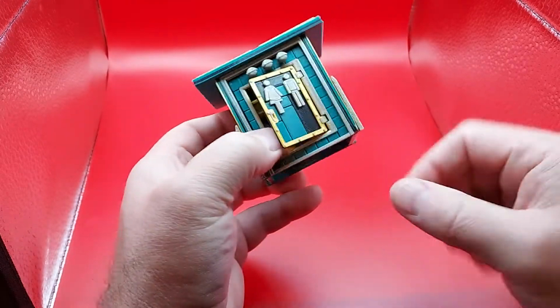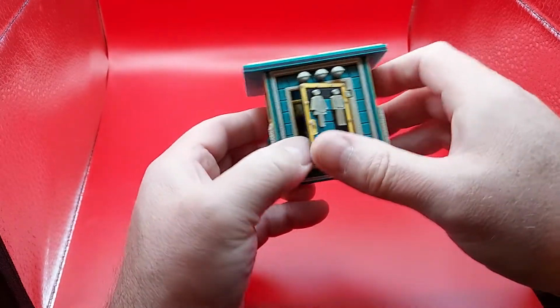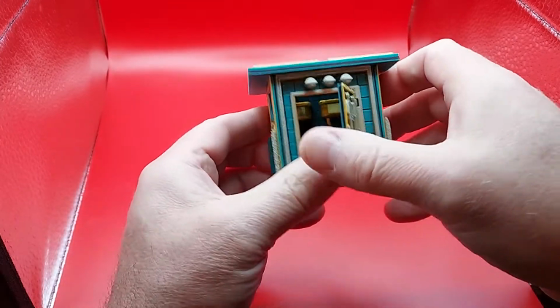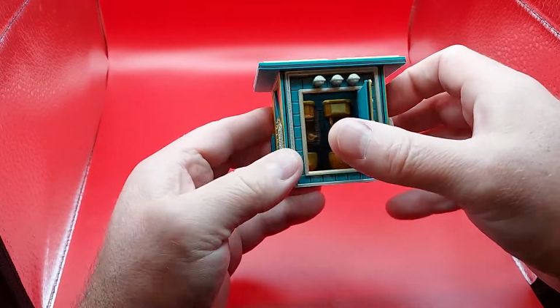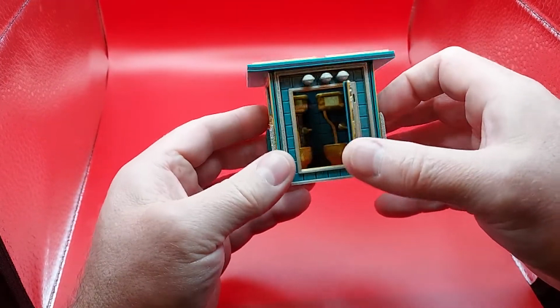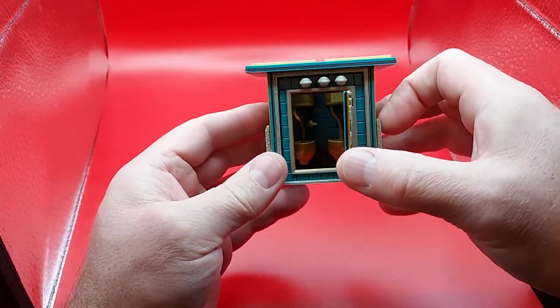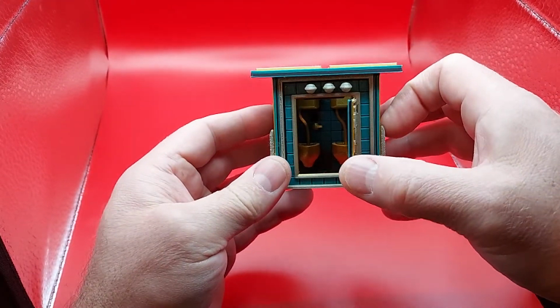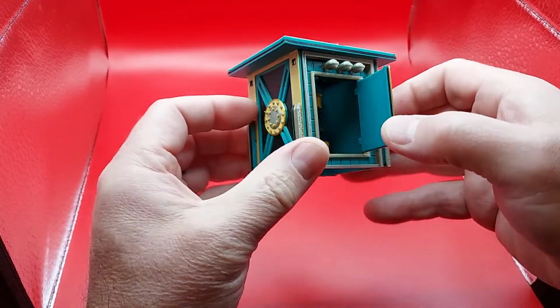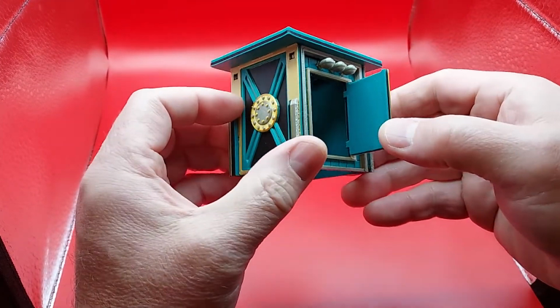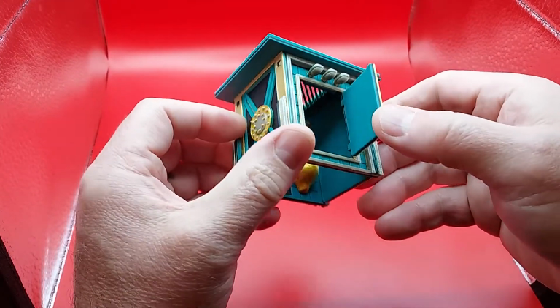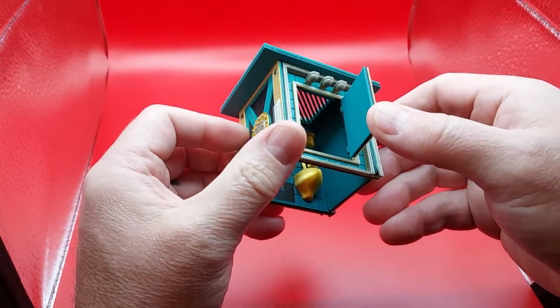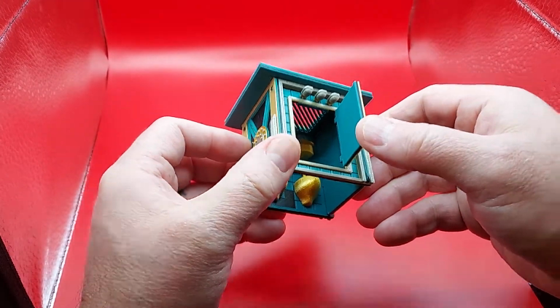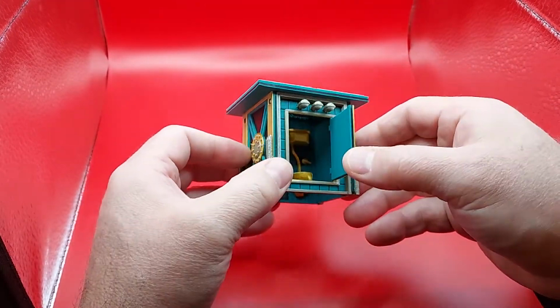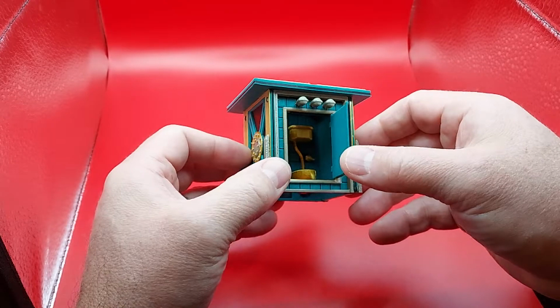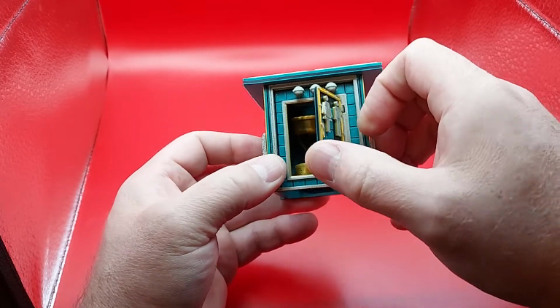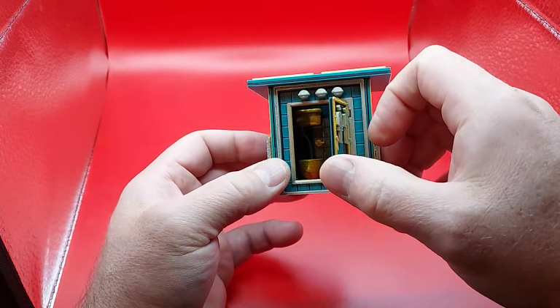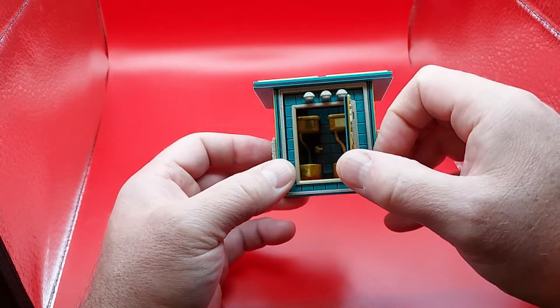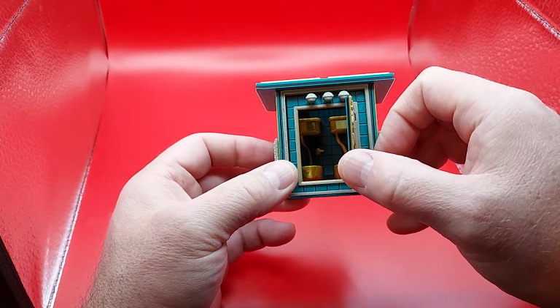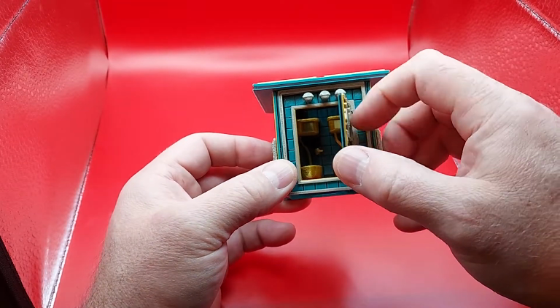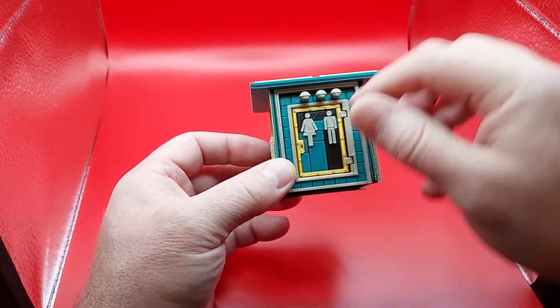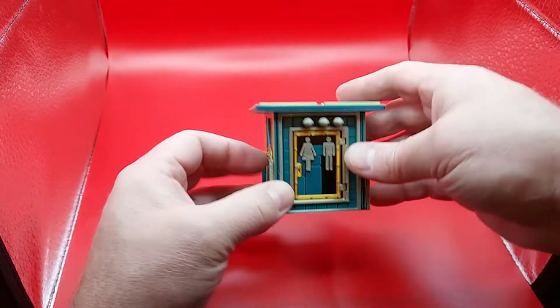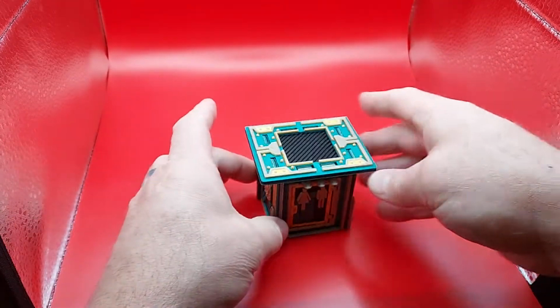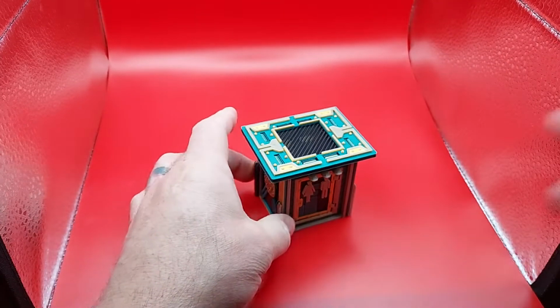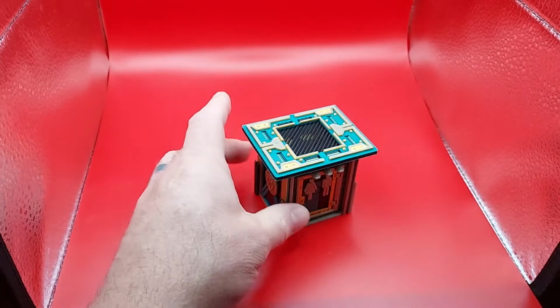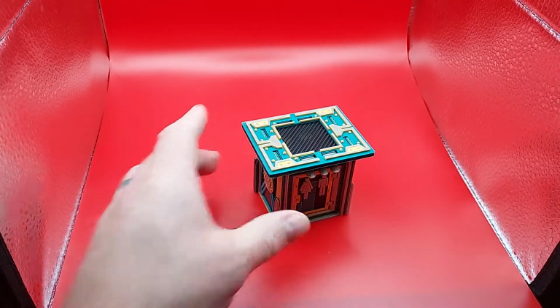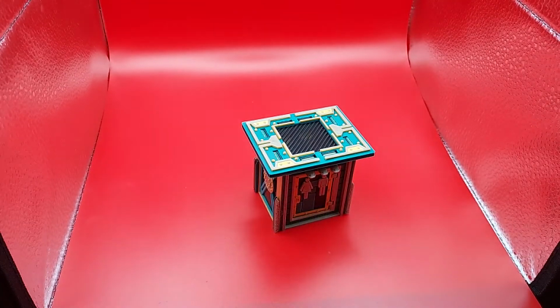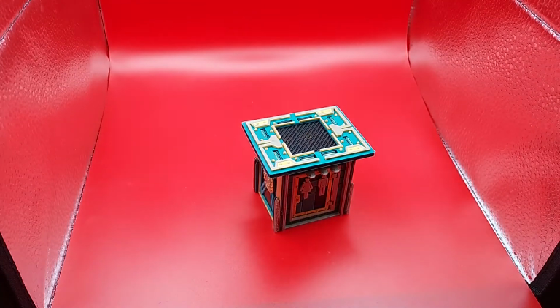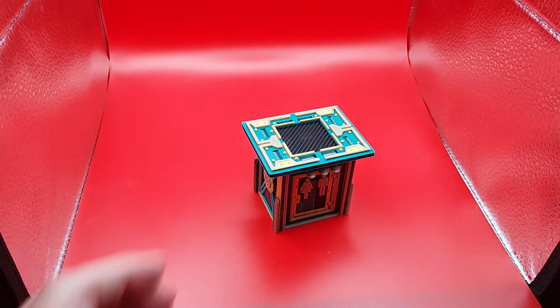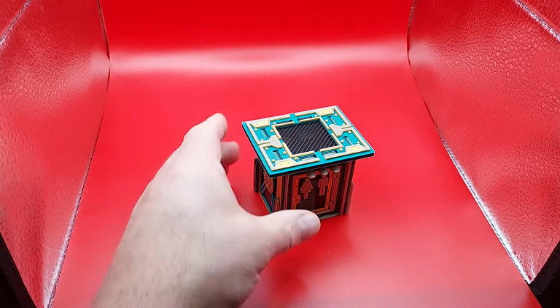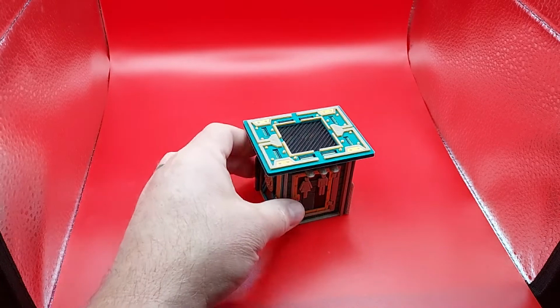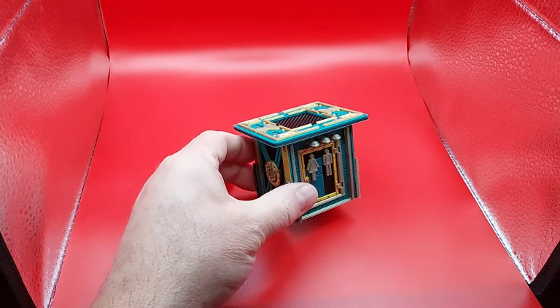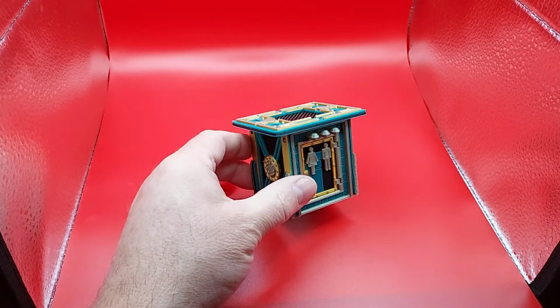The door opens and you're able to see the inside — it's teal, with the fun gold toilets. And there we go: ClickLock City Porta Potty test file.